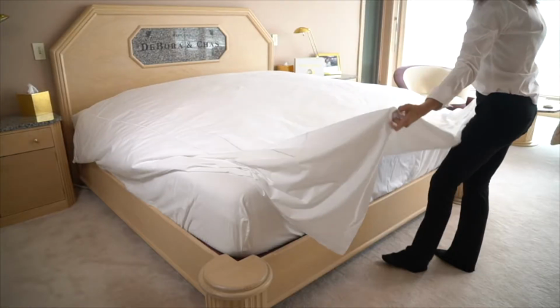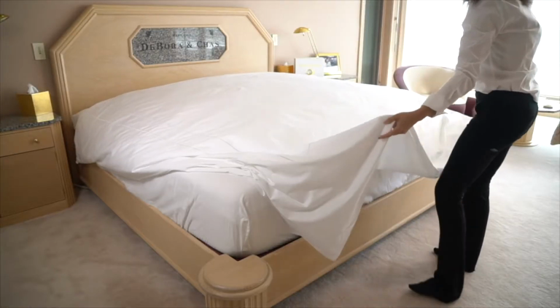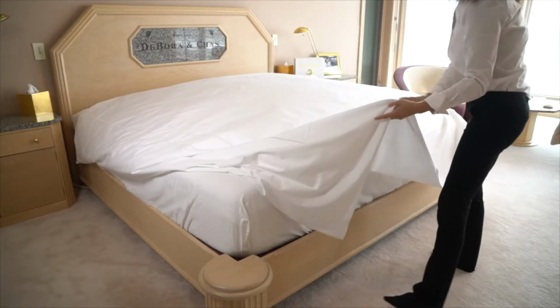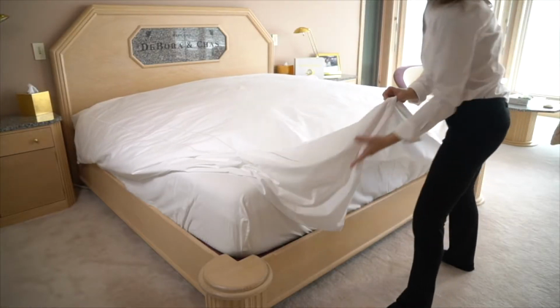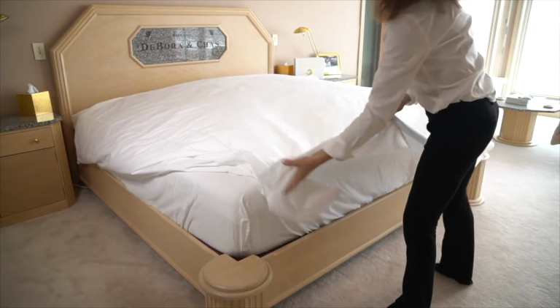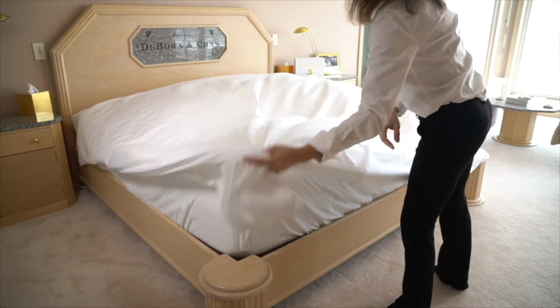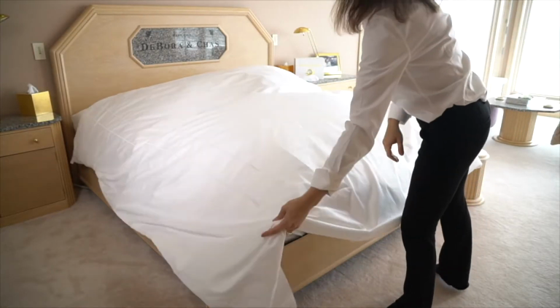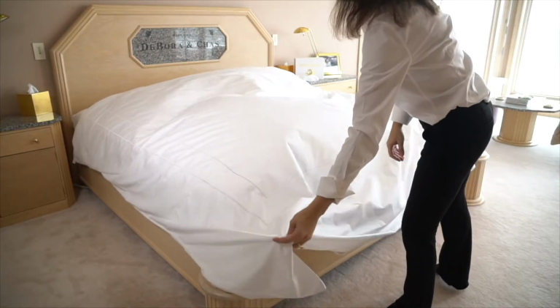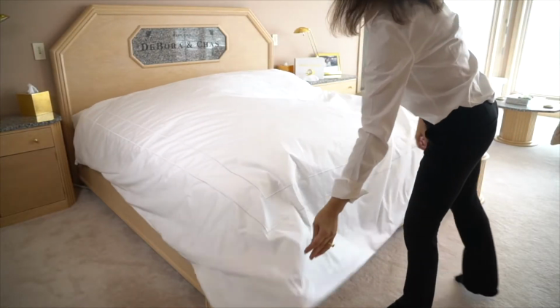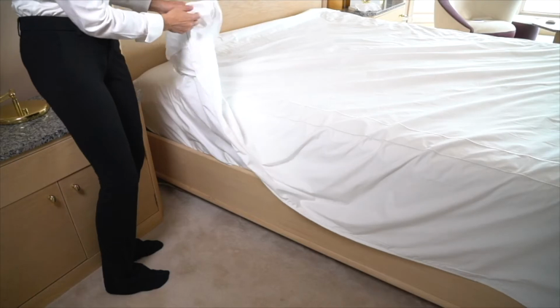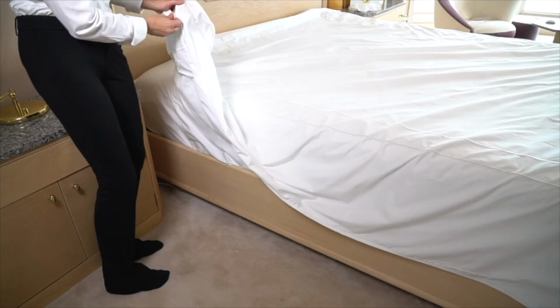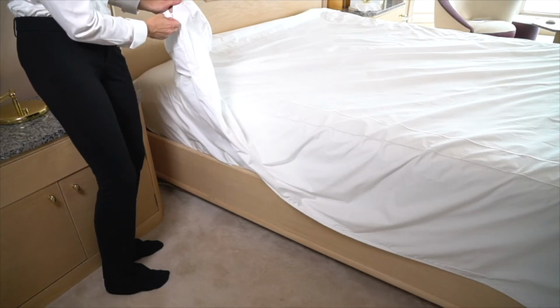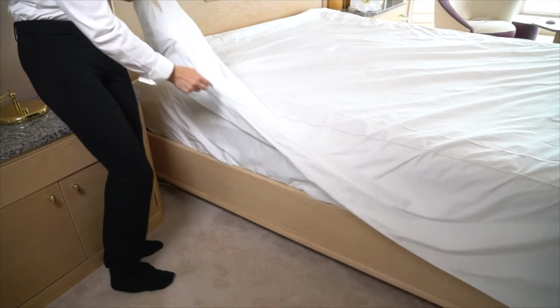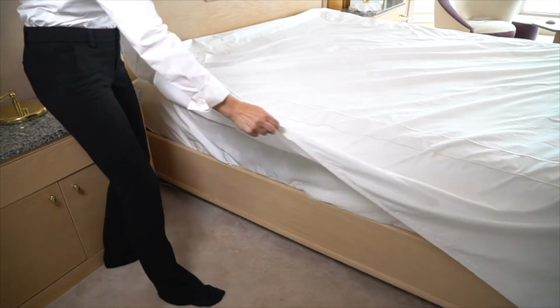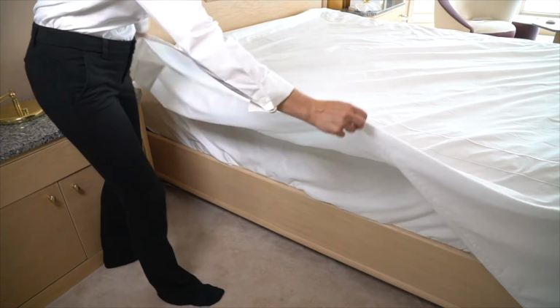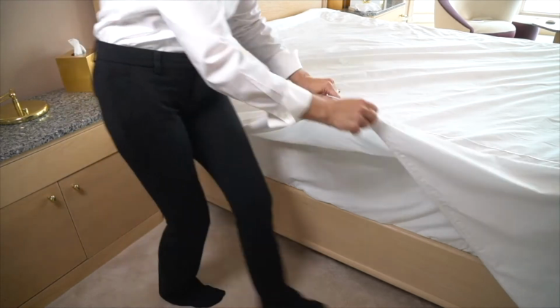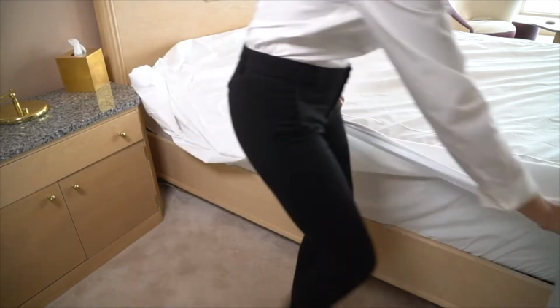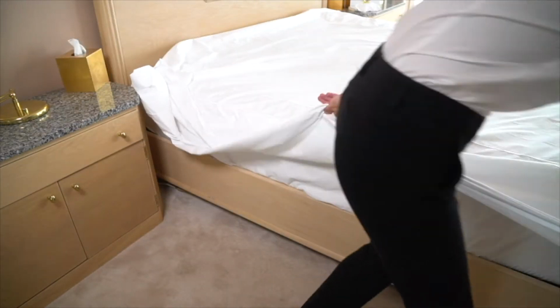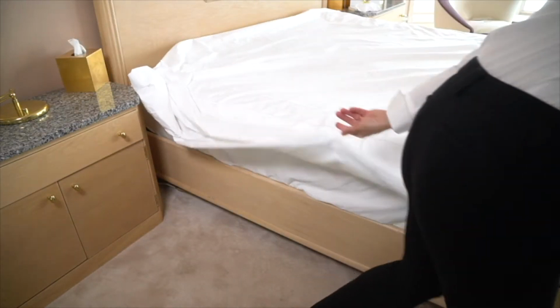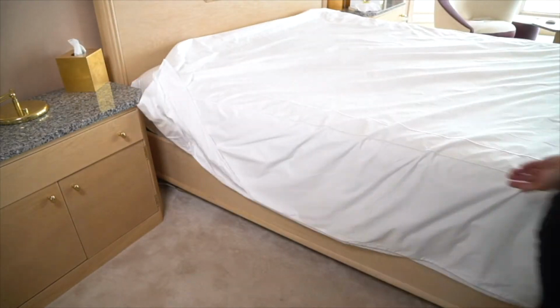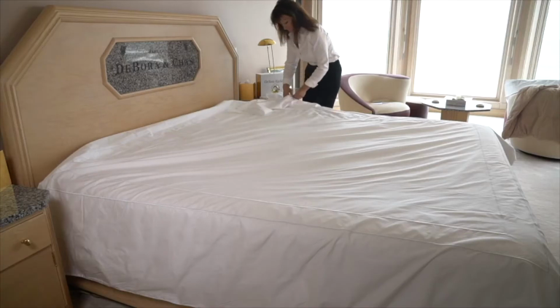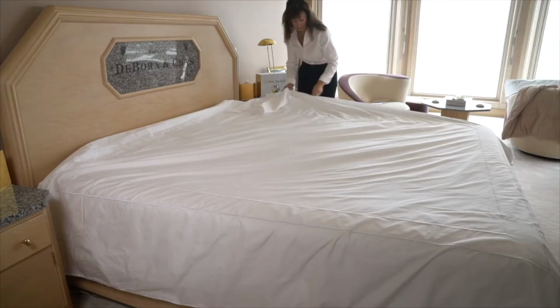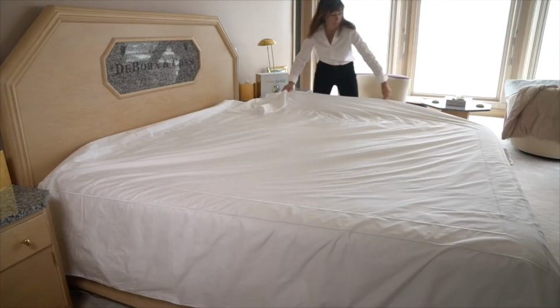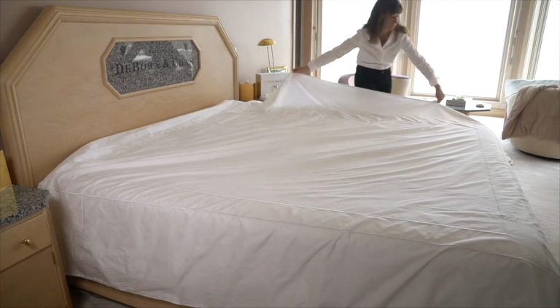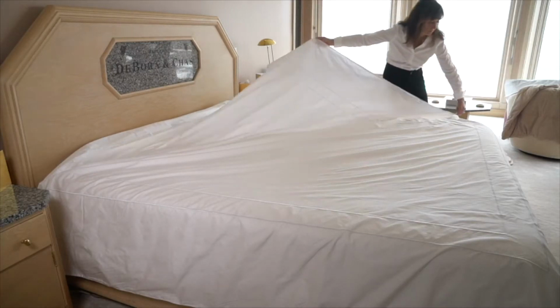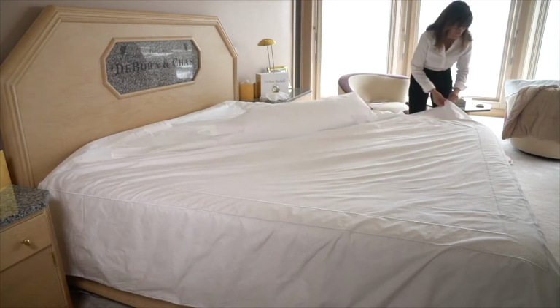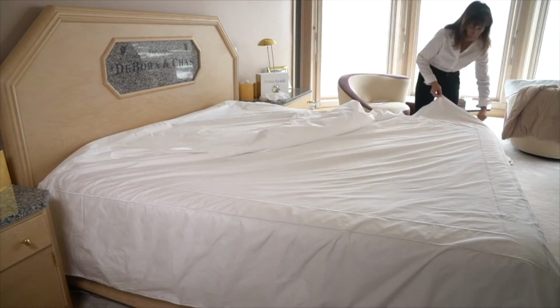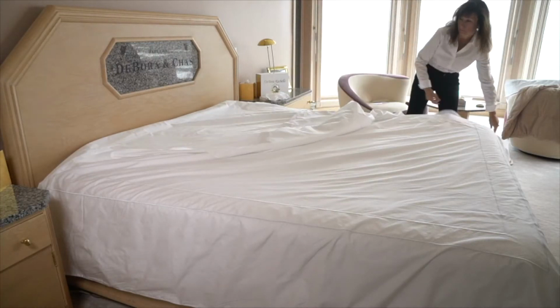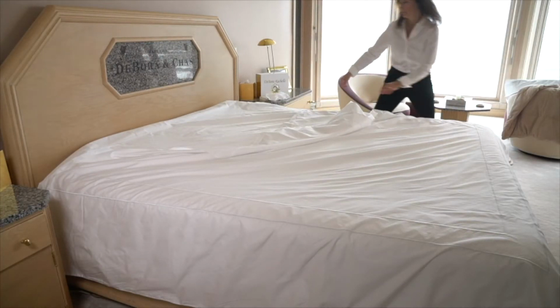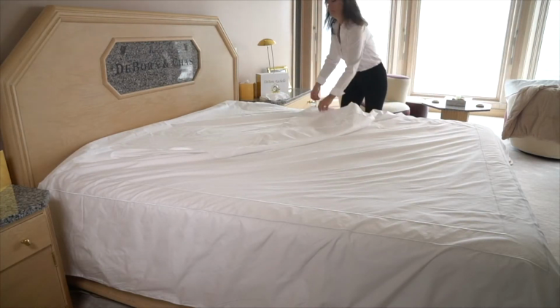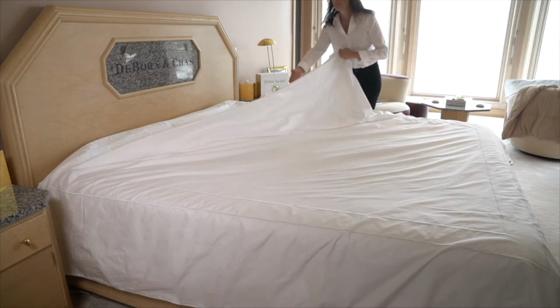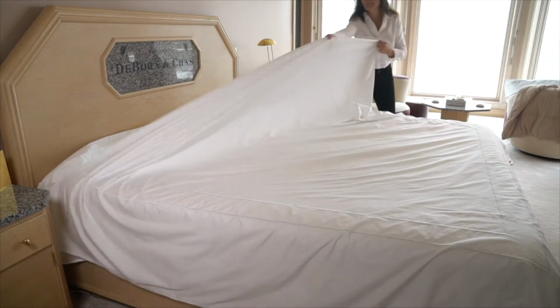Let me show you how it works. First, simply spread the duvet cover over your bed. Next, unzip the left side of the cover and unzip the right side of the cover.